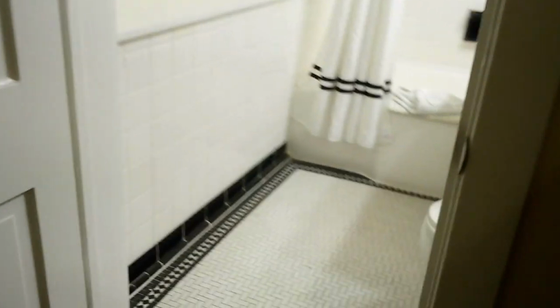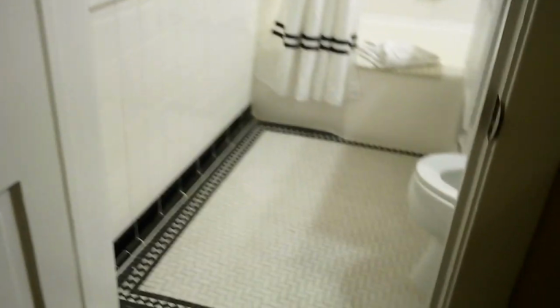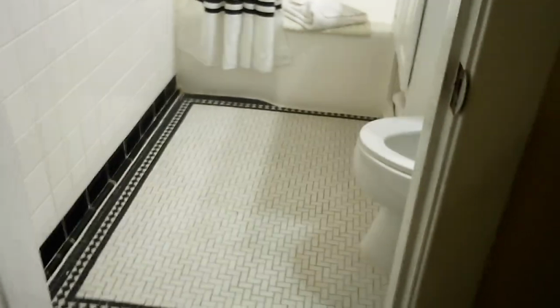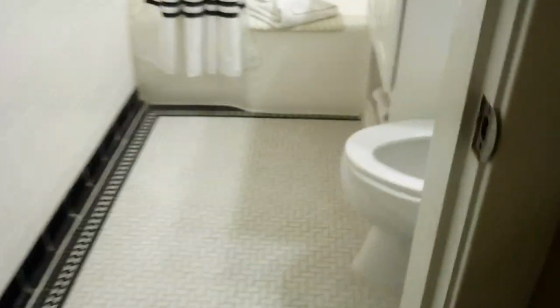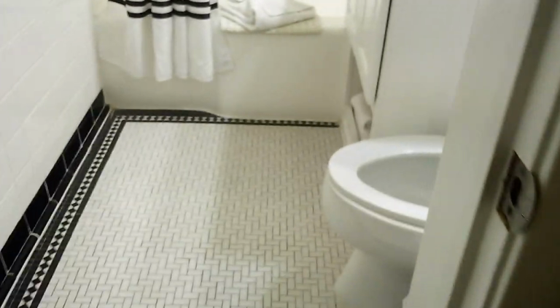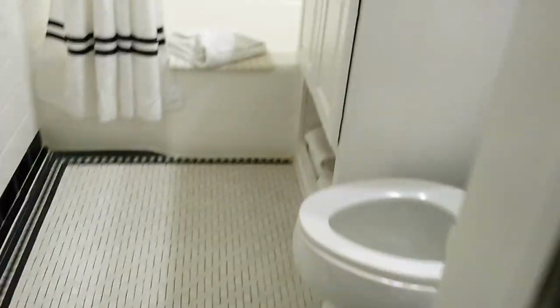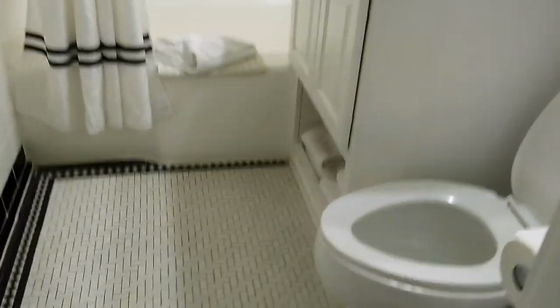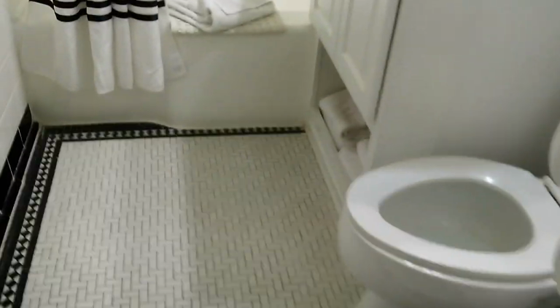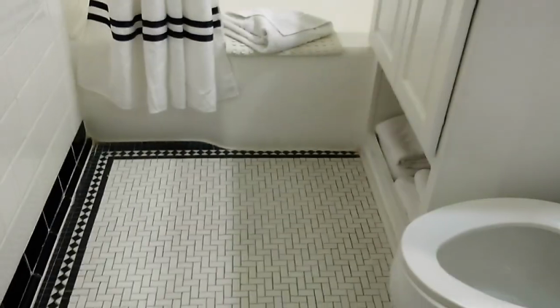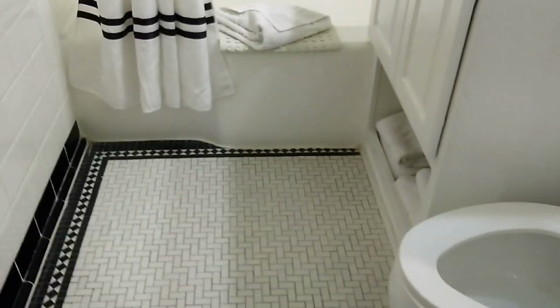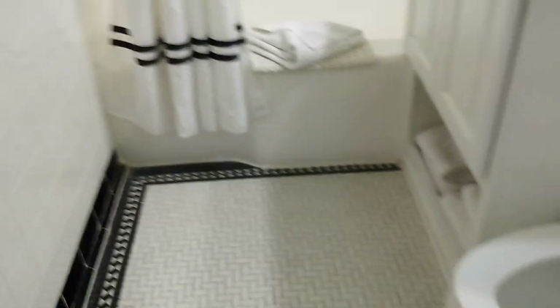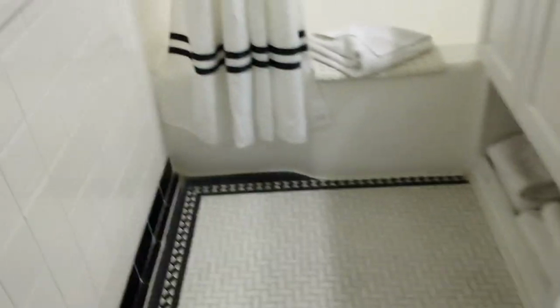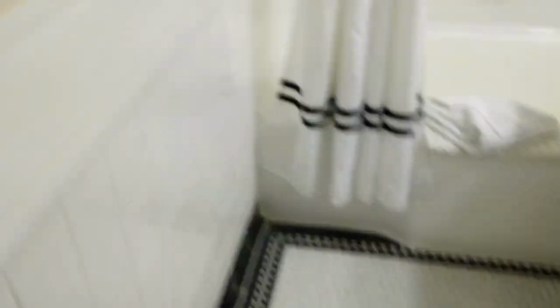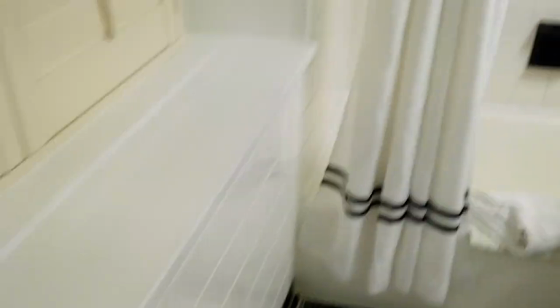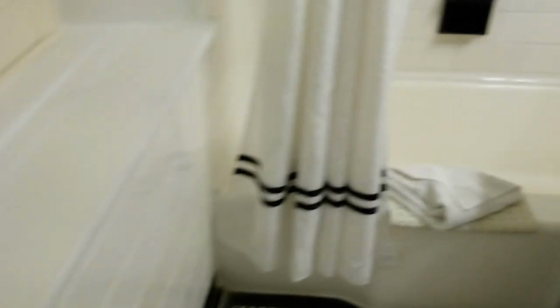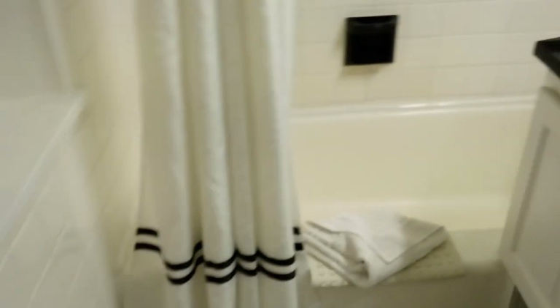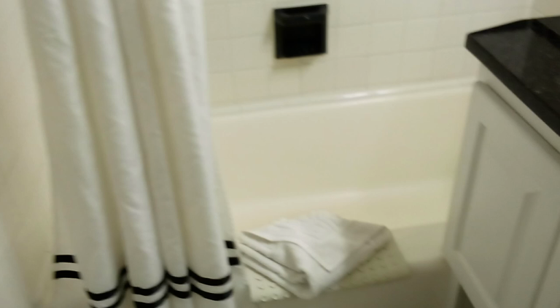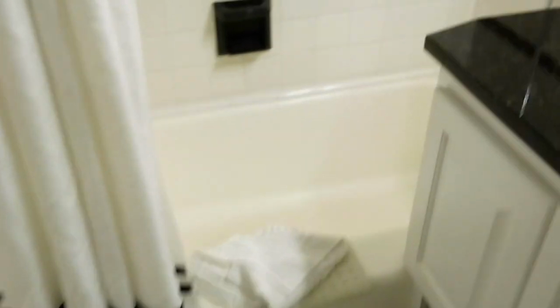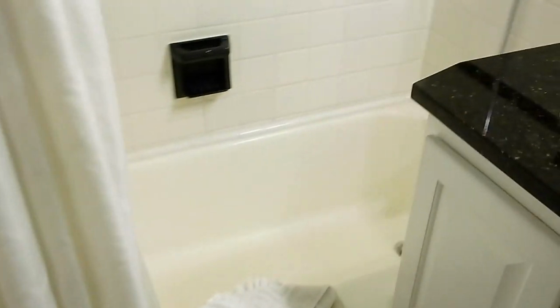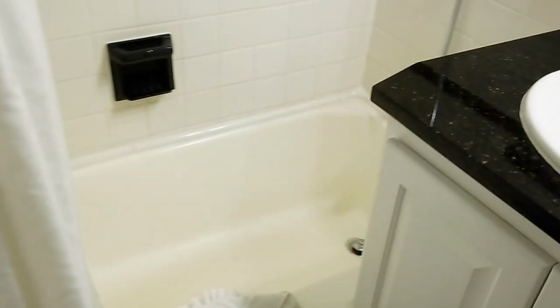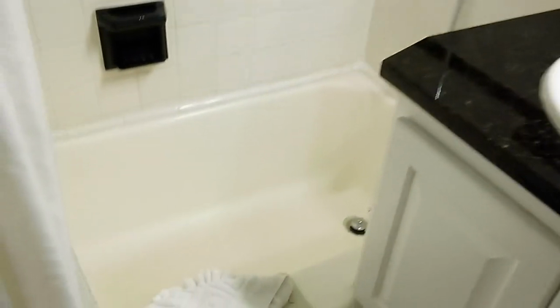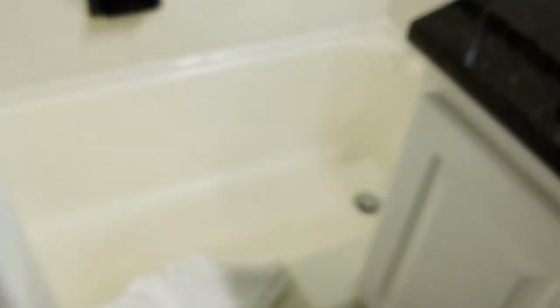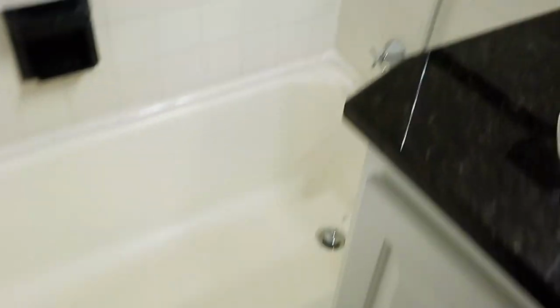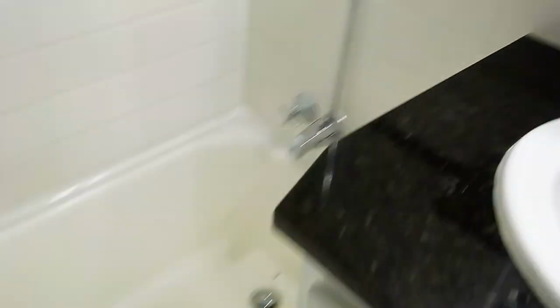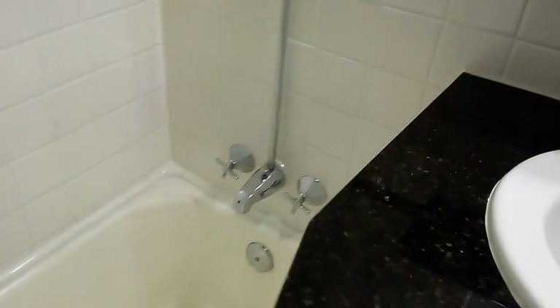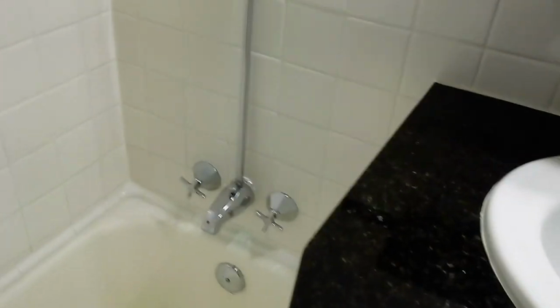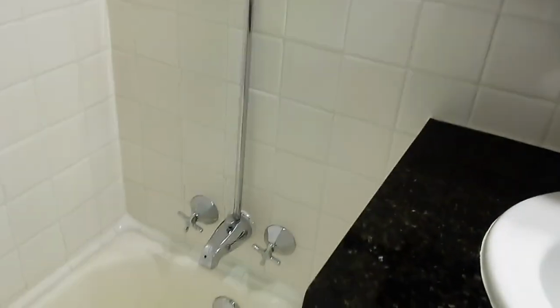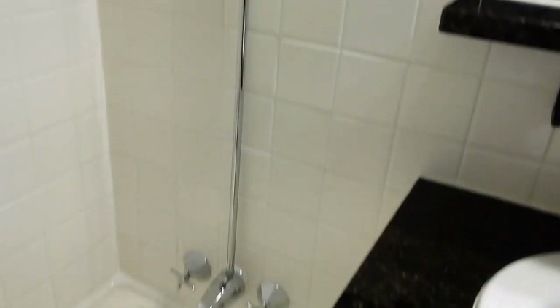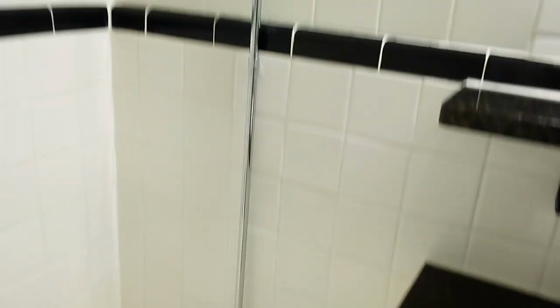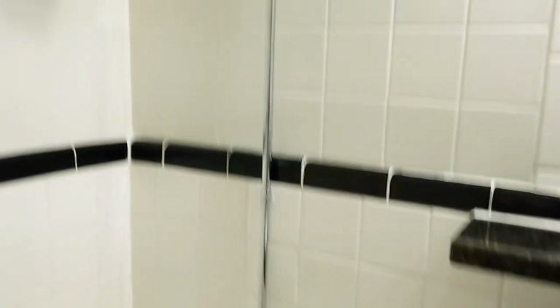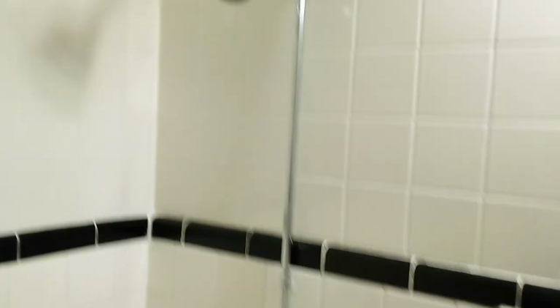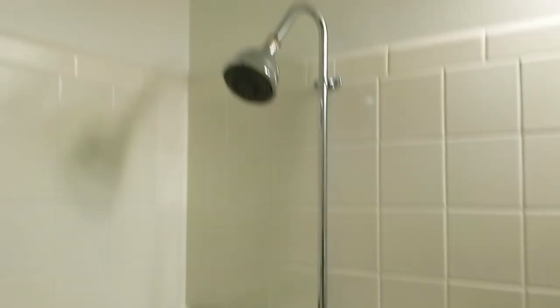This bathroom — an old school bathroom, I love it. We call it the psycho shower.